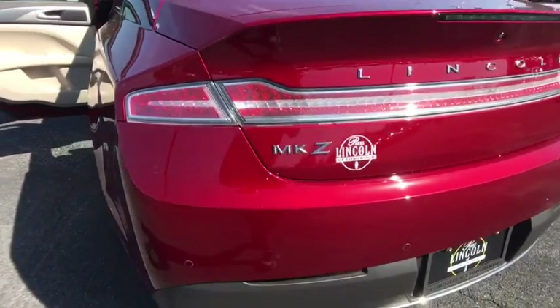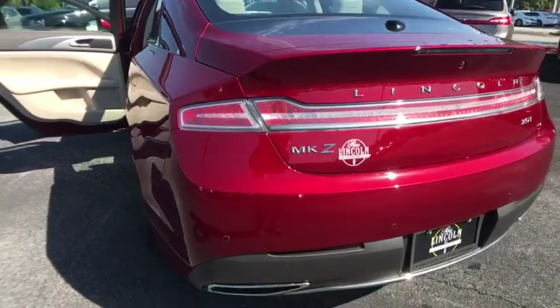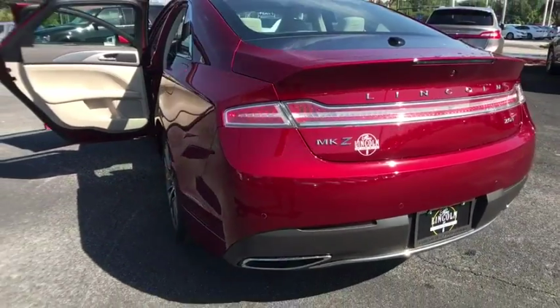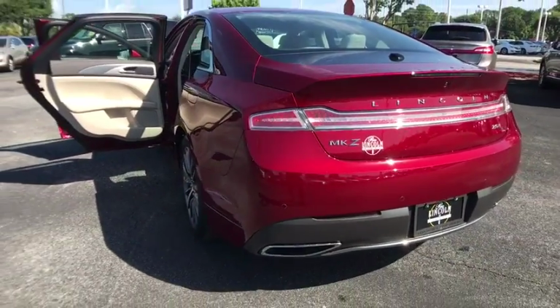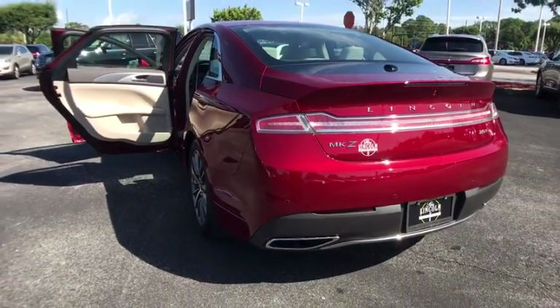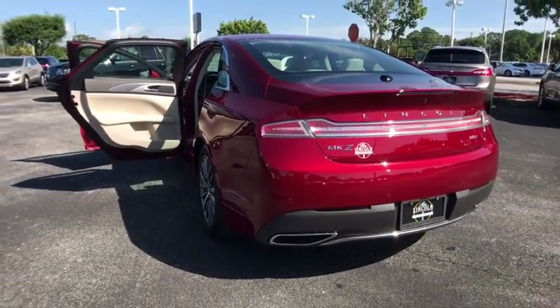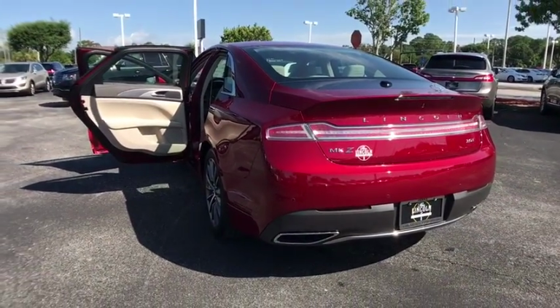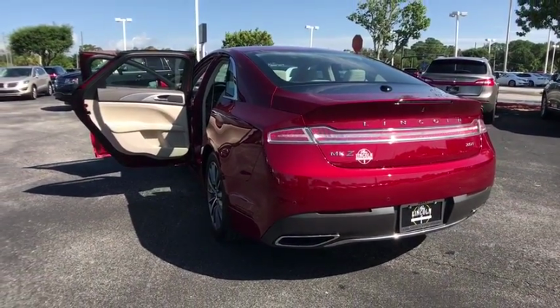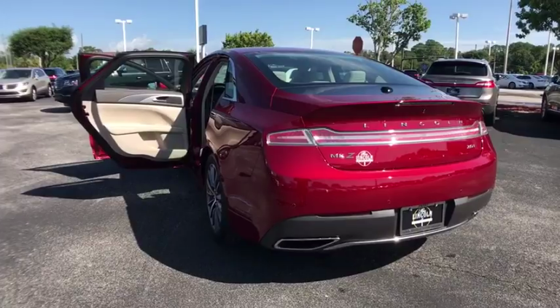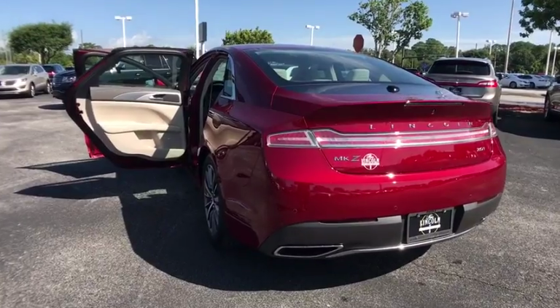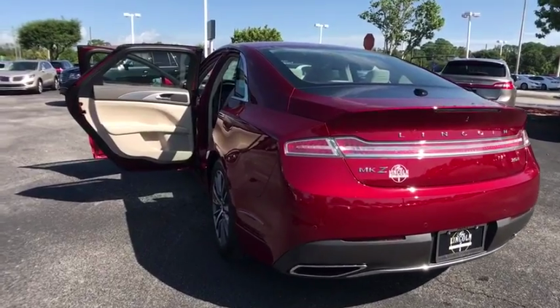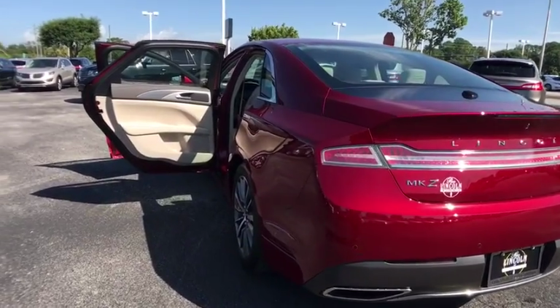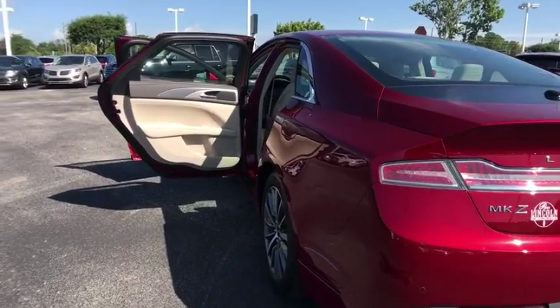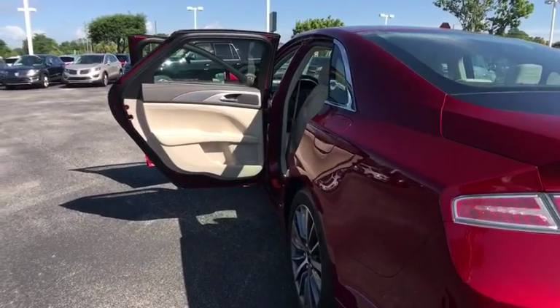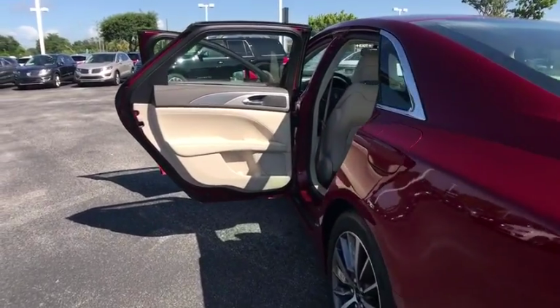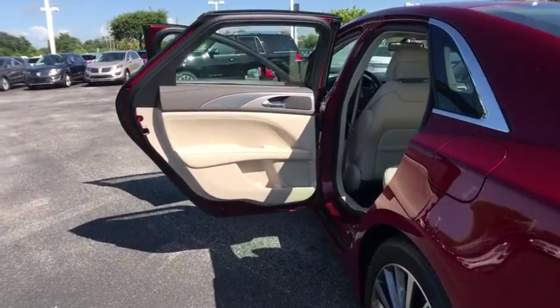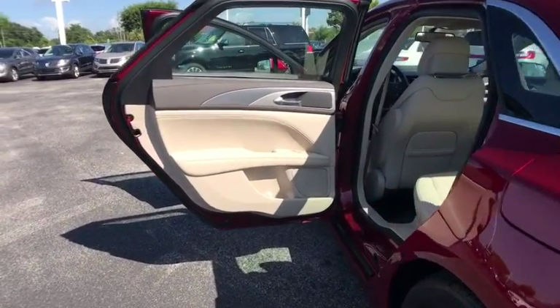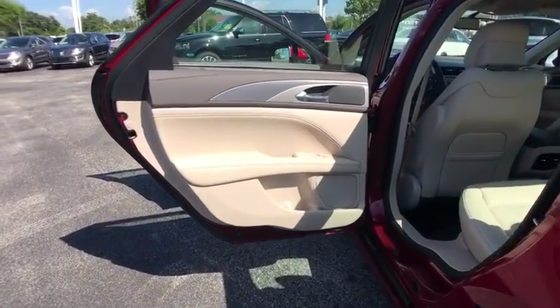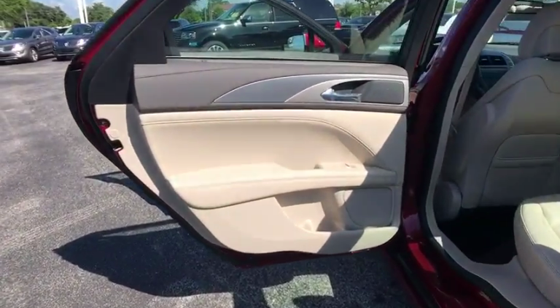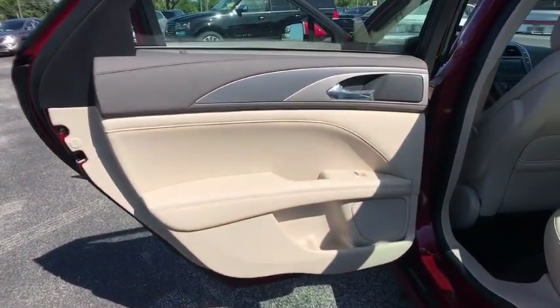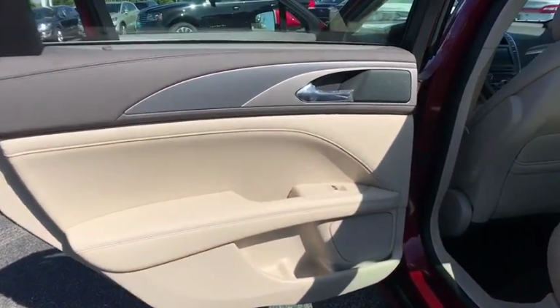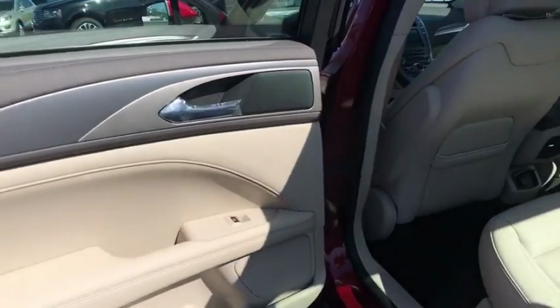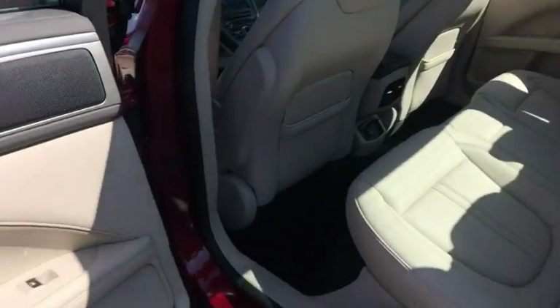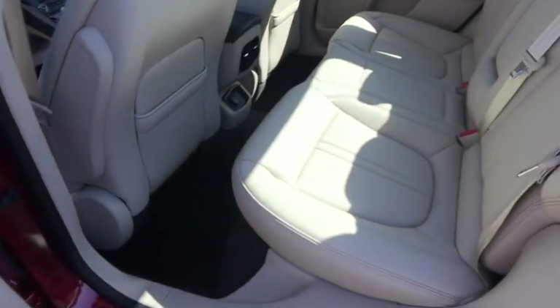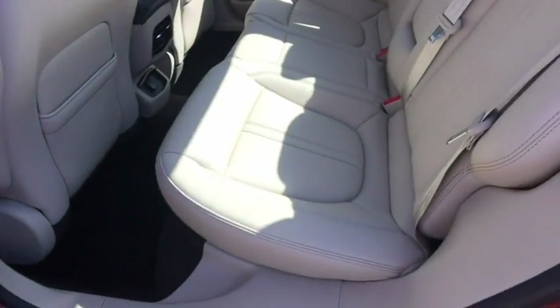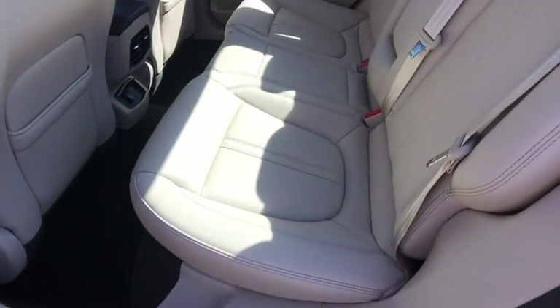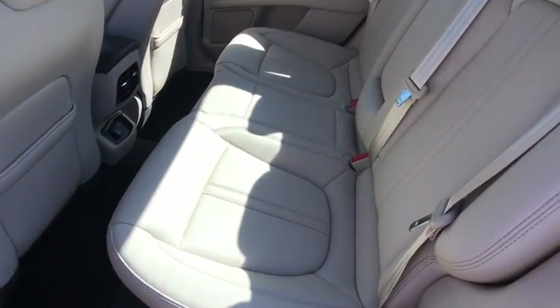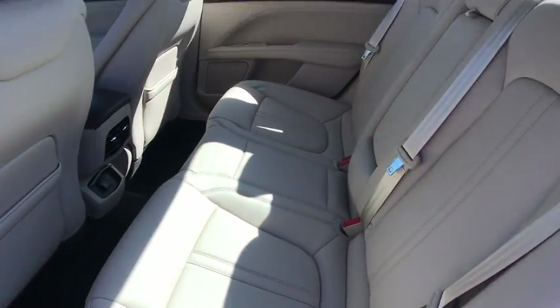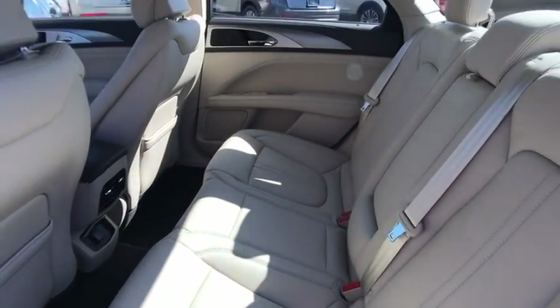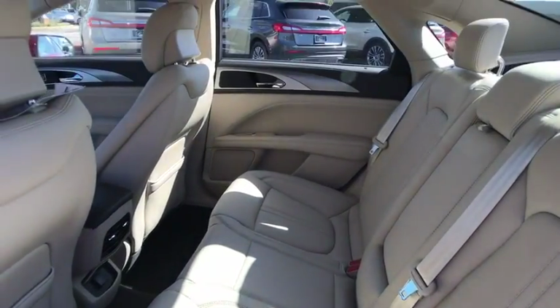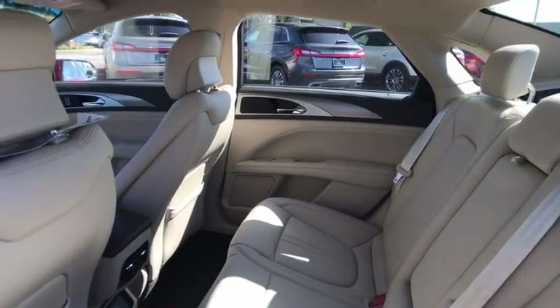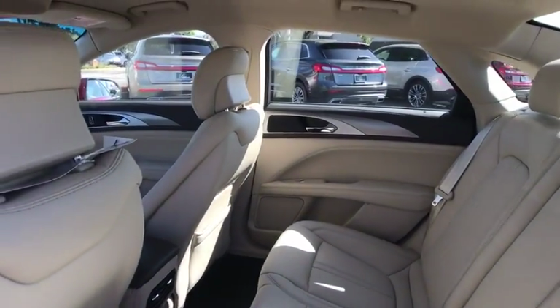Traction control, power passenger seat, remote engine start, stability control, keyless entry, anti-lock braking system, backup camera, steering wheel audio controls, Bluetooth, leather wrapped steering wheel, power steering.